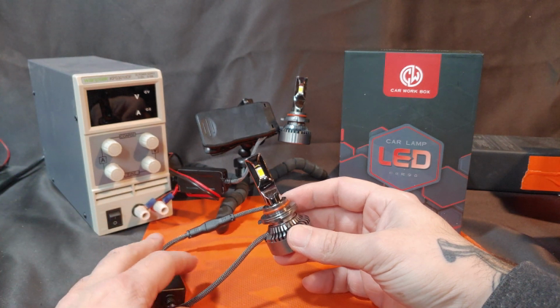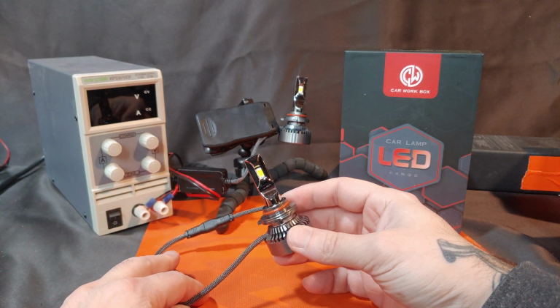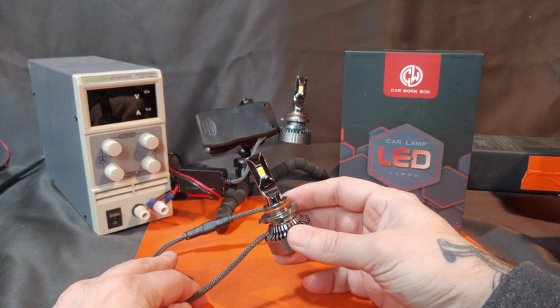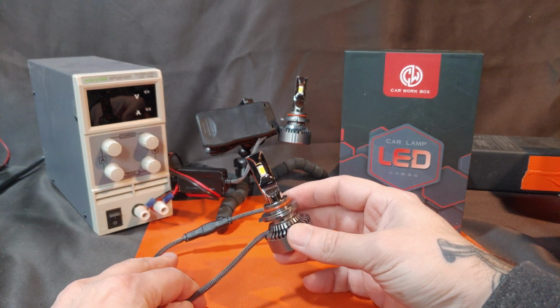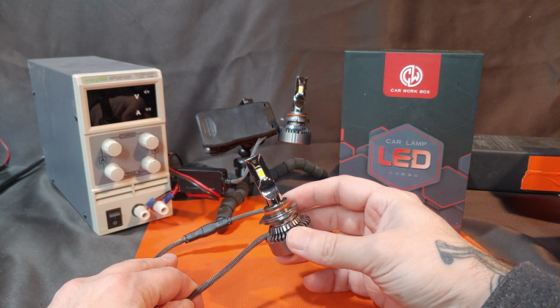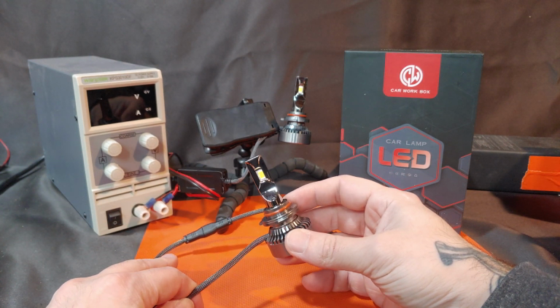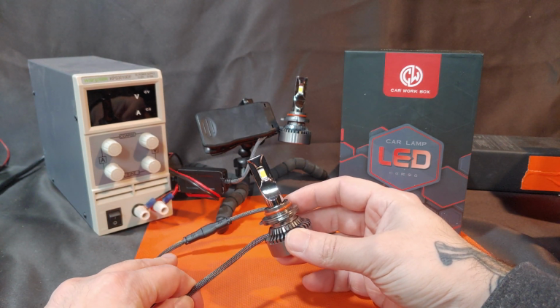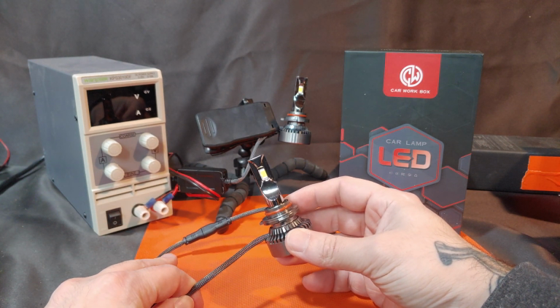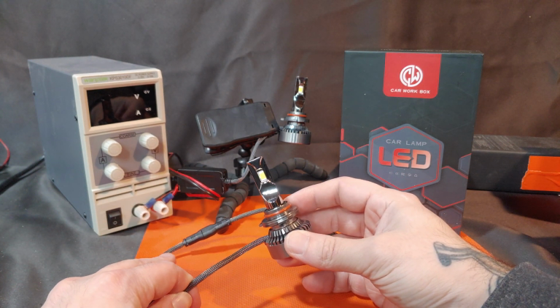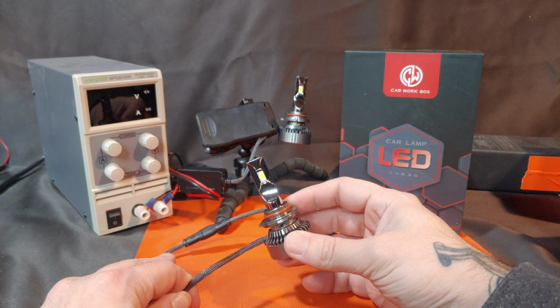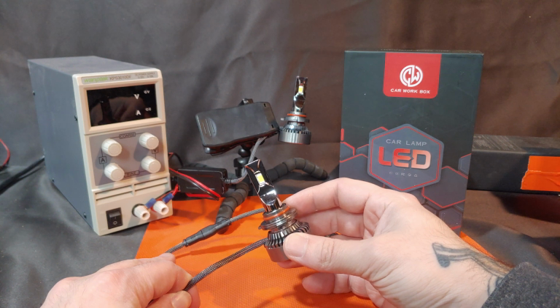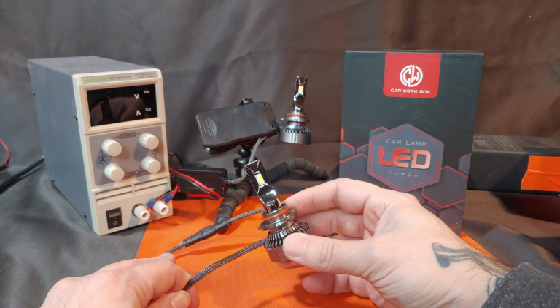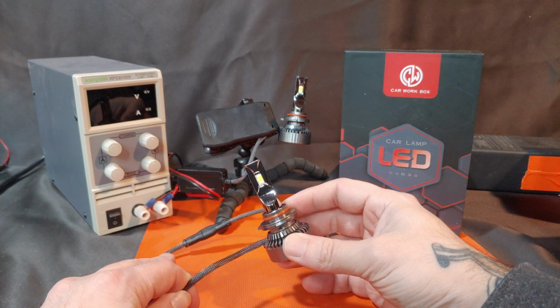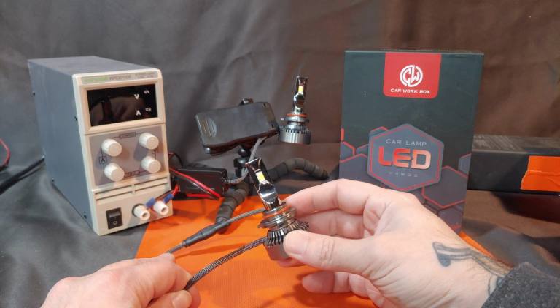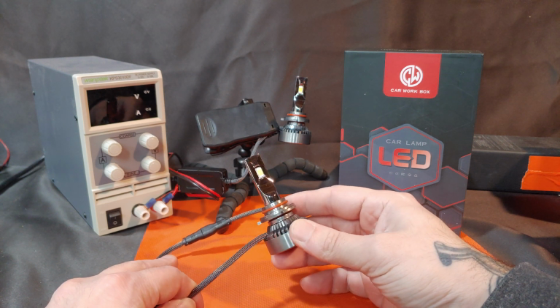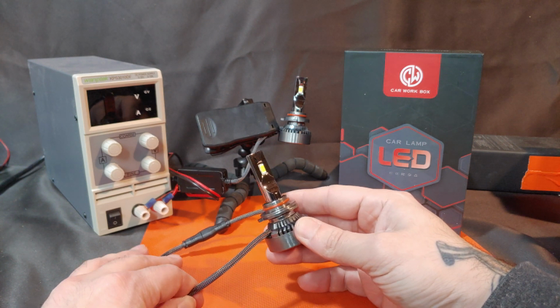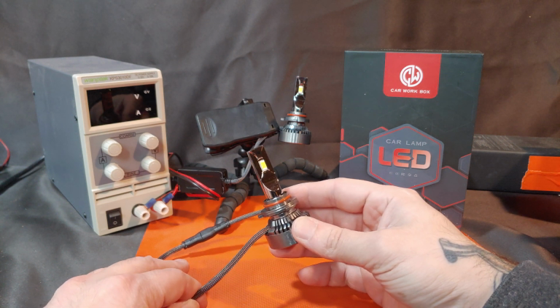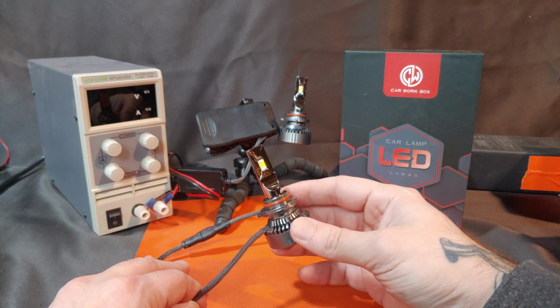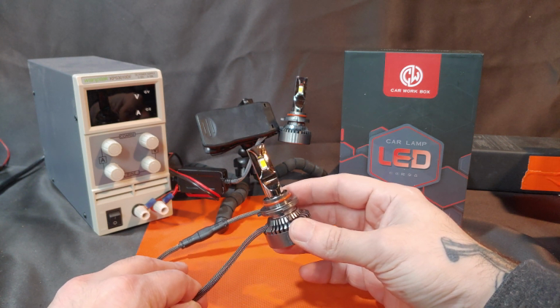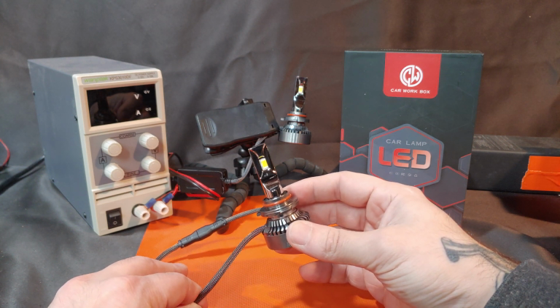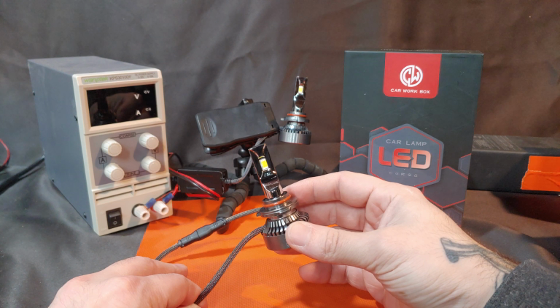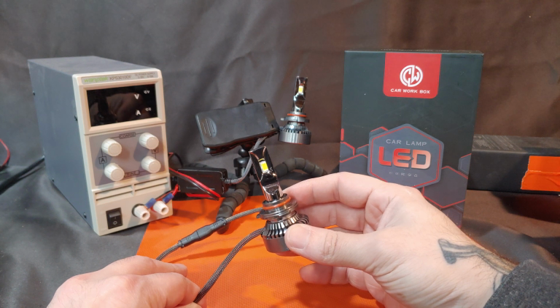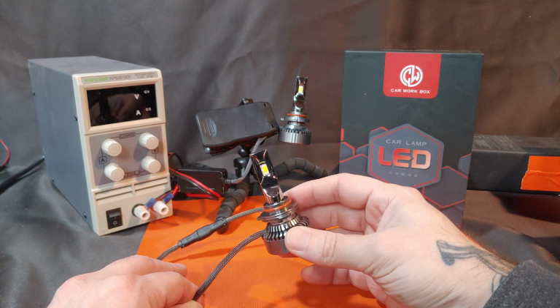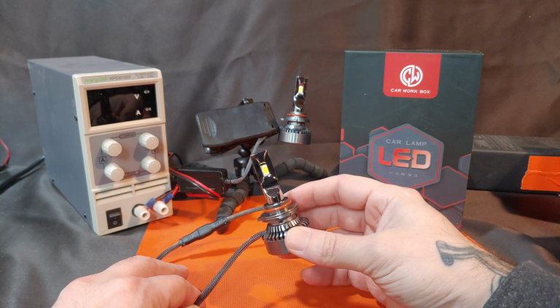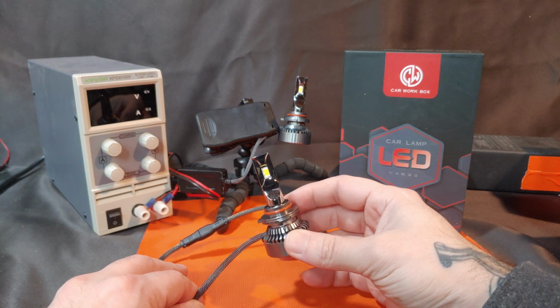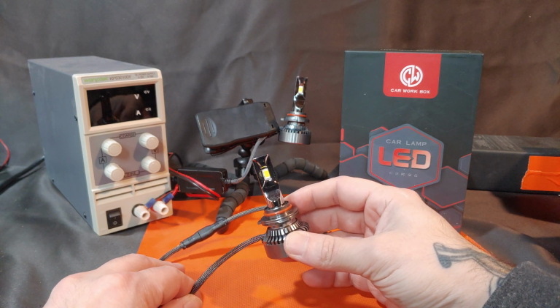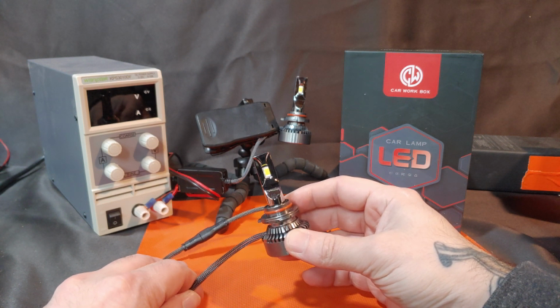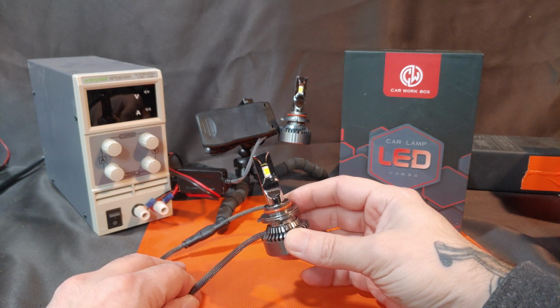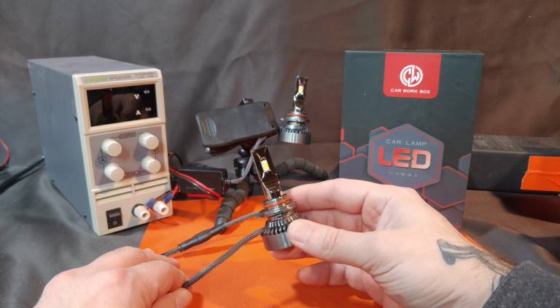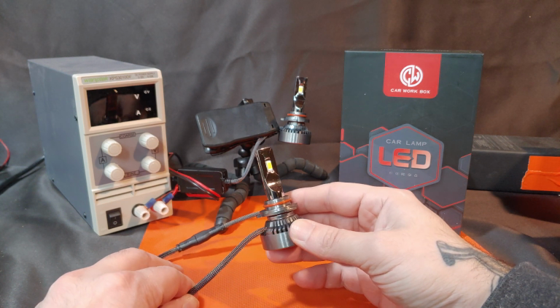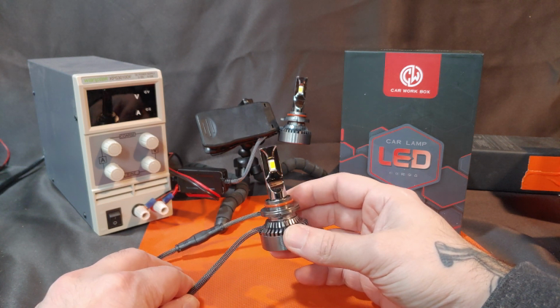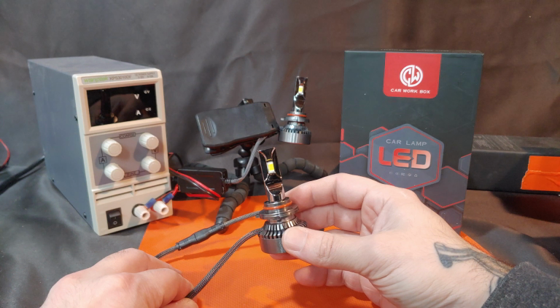Hi, I'm JamesTheLightGuy and today we have some LED replacement bulbs from CarWorkBox. These are in the 9006 bulb type and they are available on Amazon. Link in the description below.